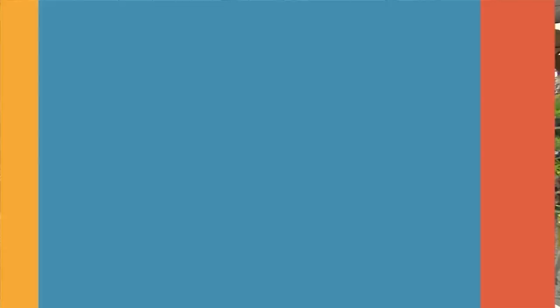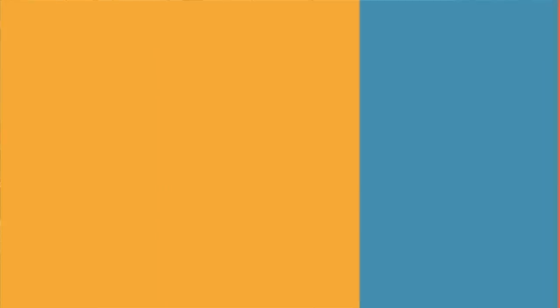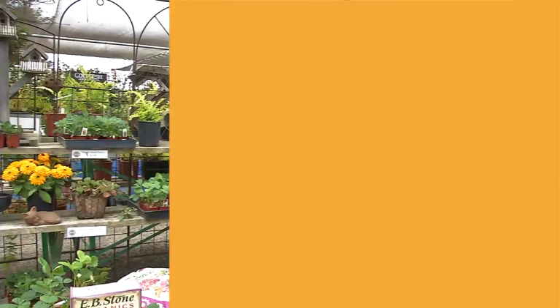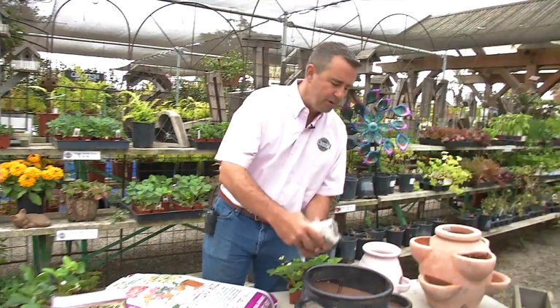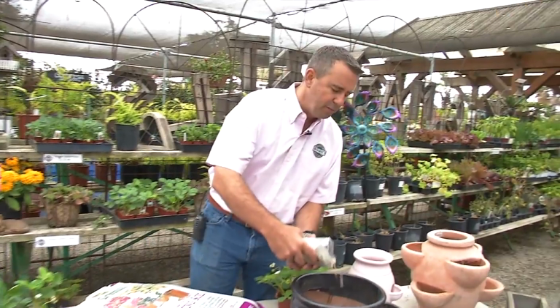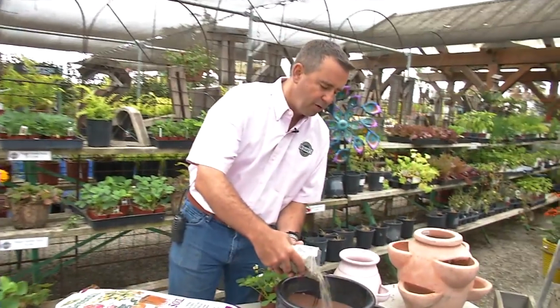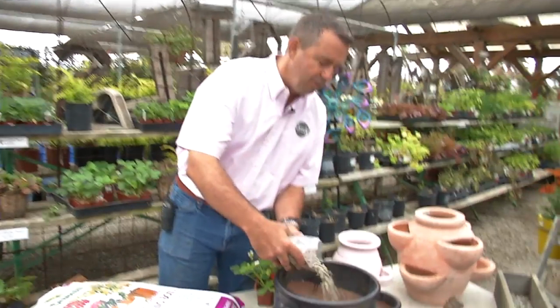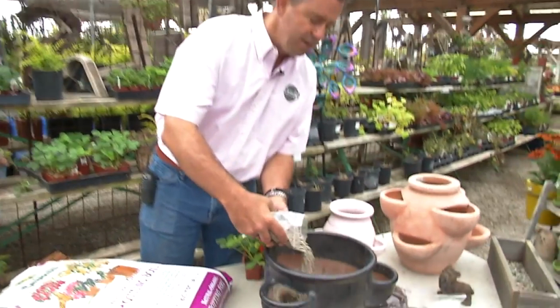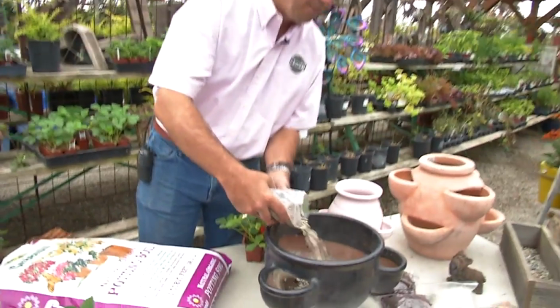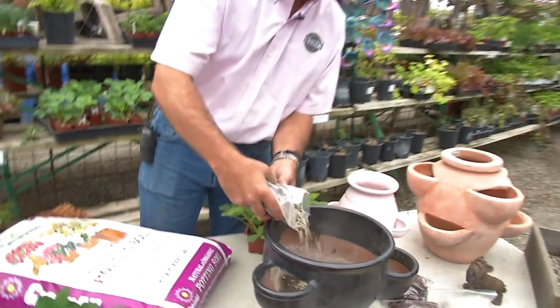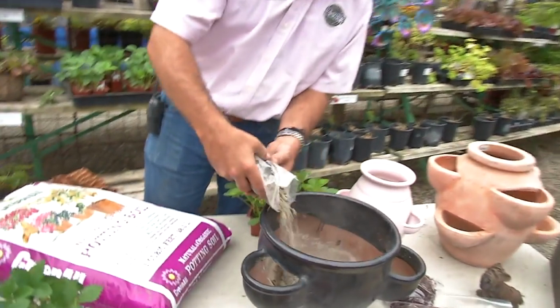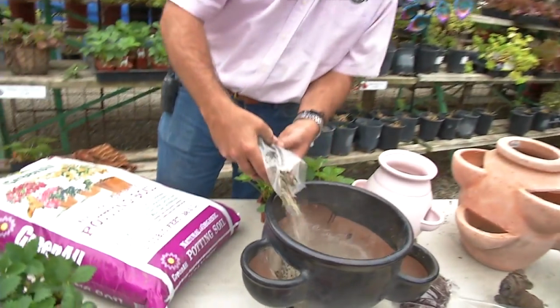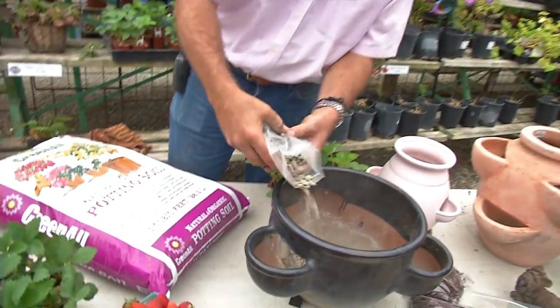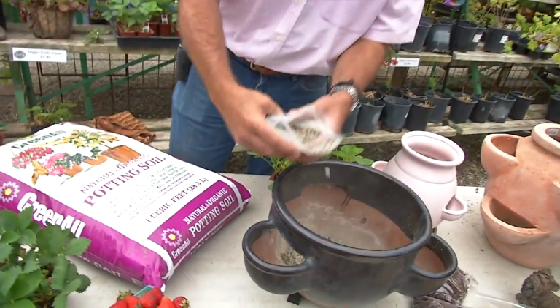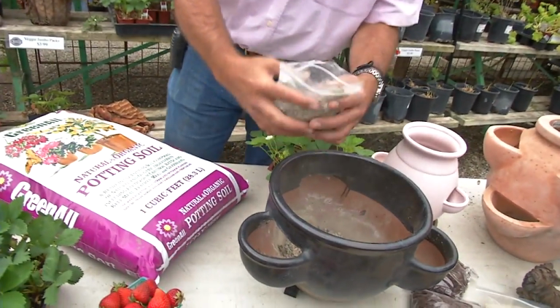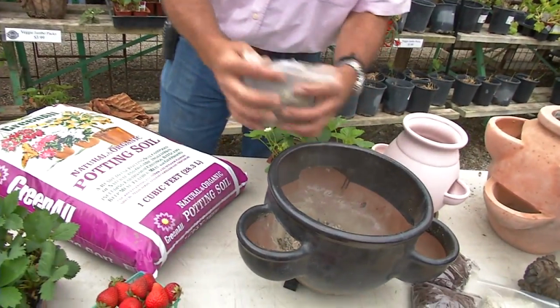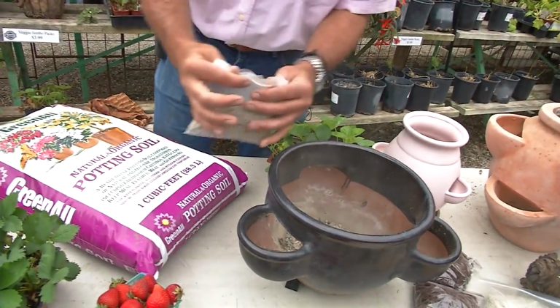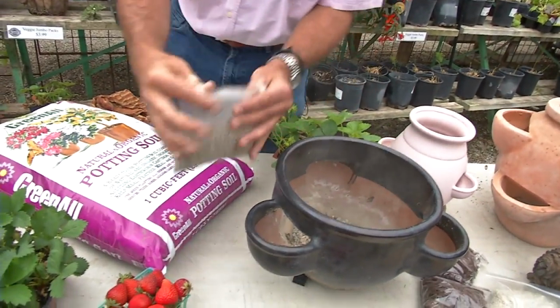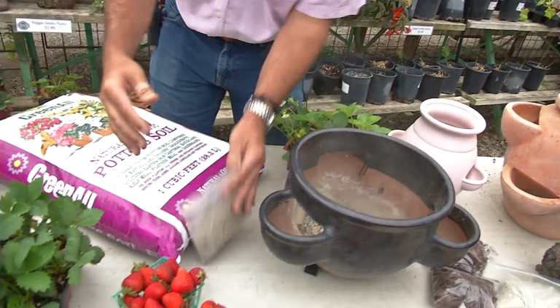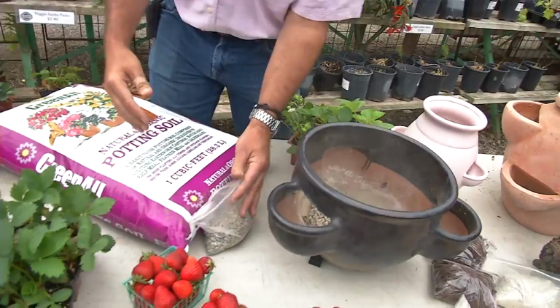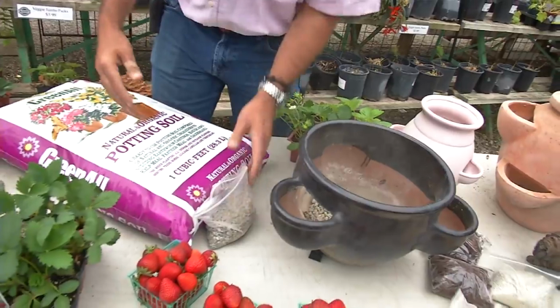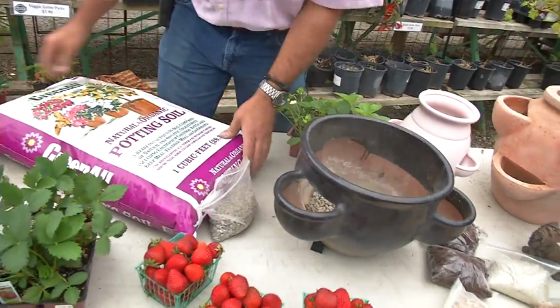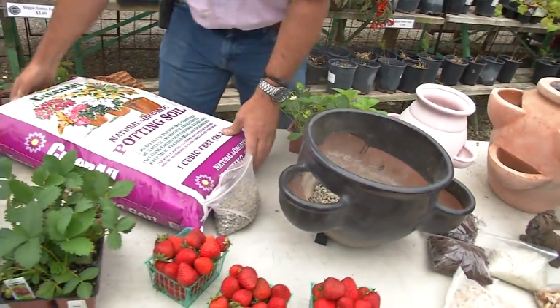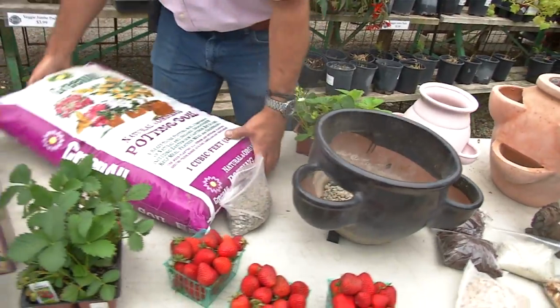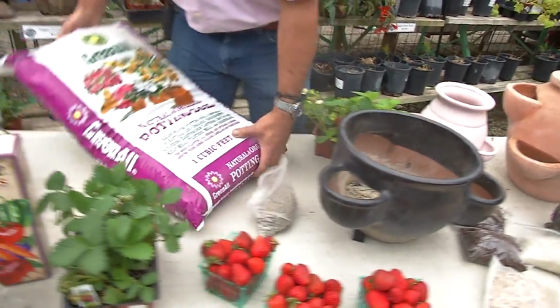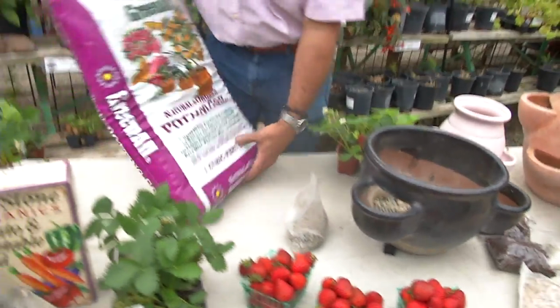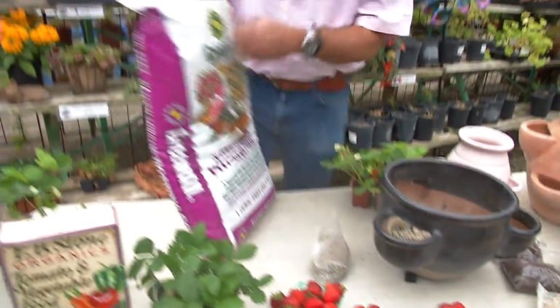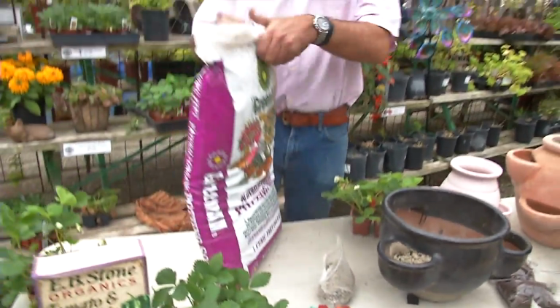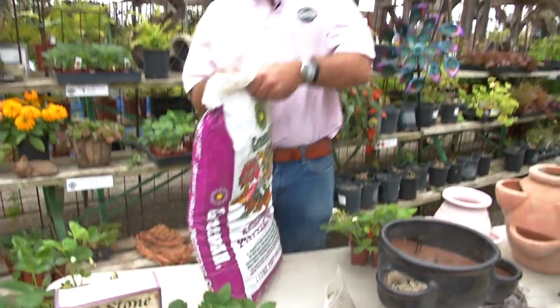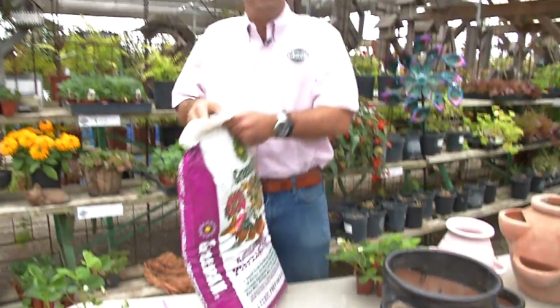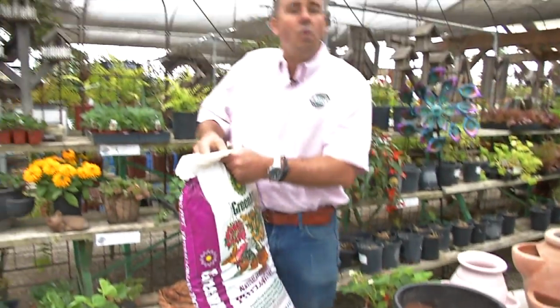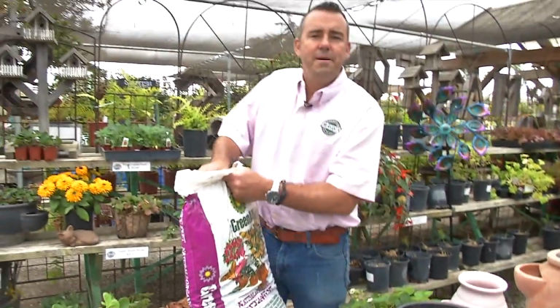First we want to put a little bit of gravel in the bottom of the pot. Make sure that keeps water out of areas where we don't want it.